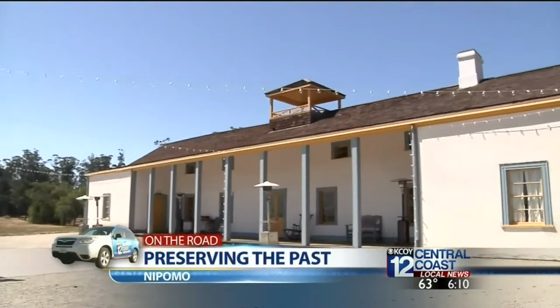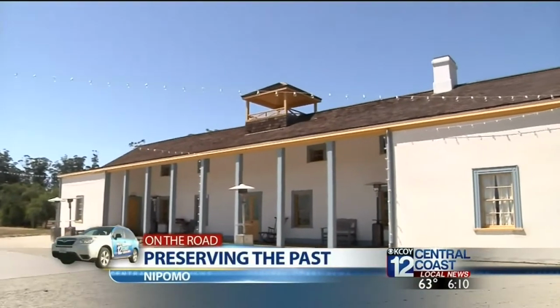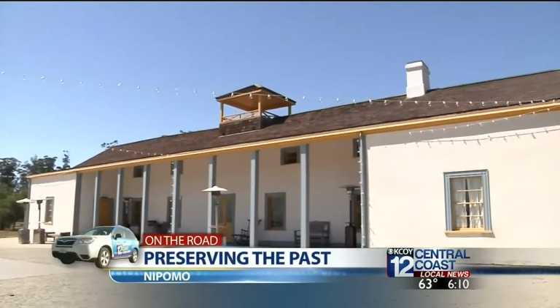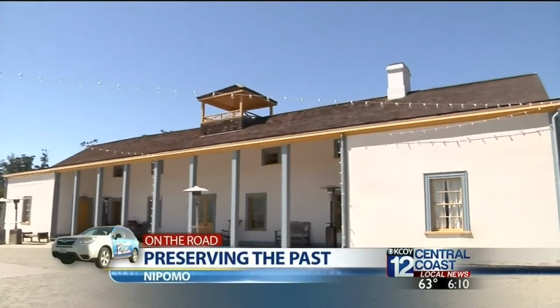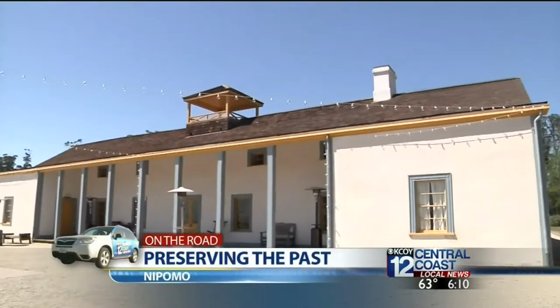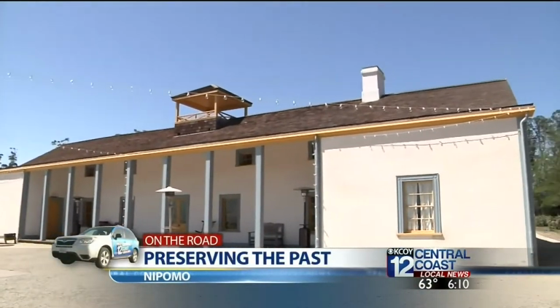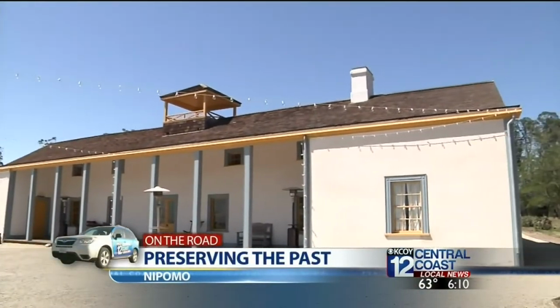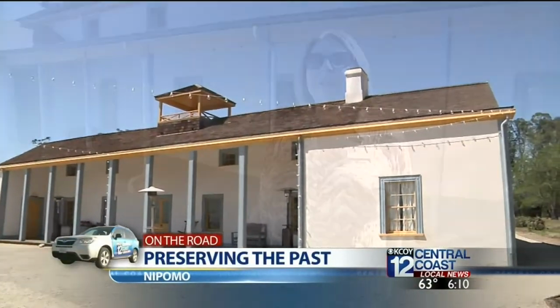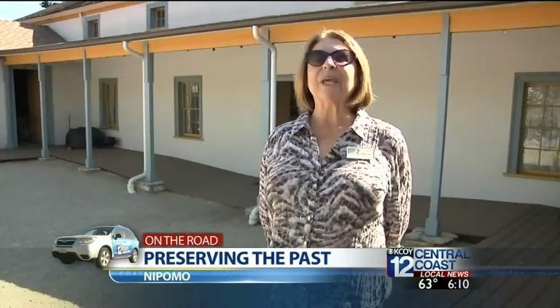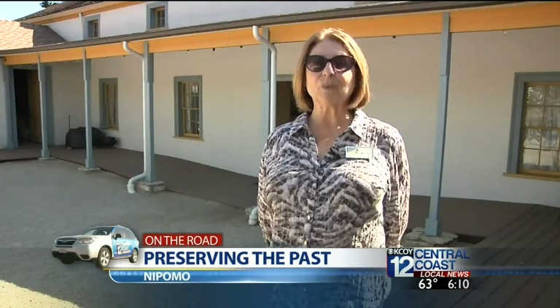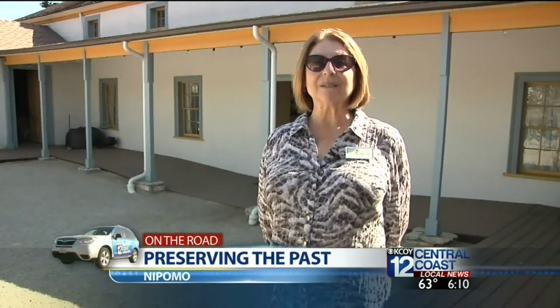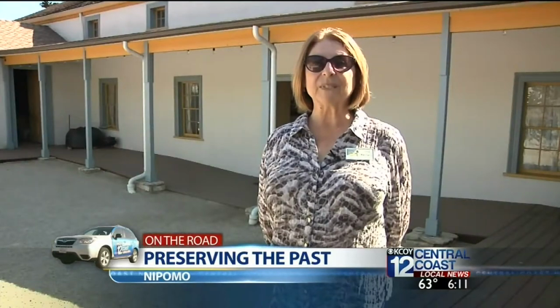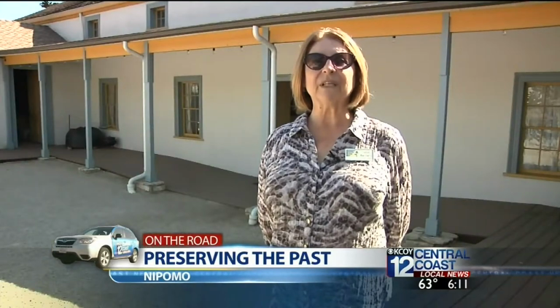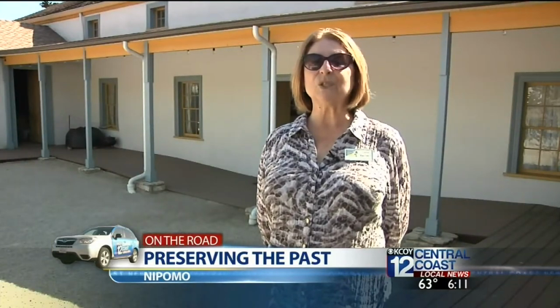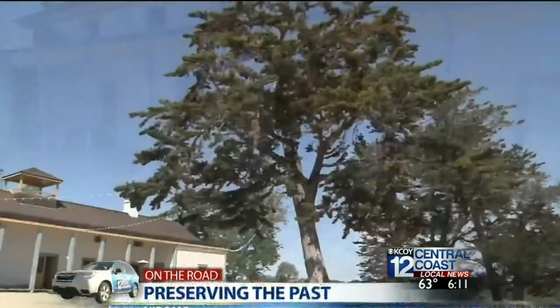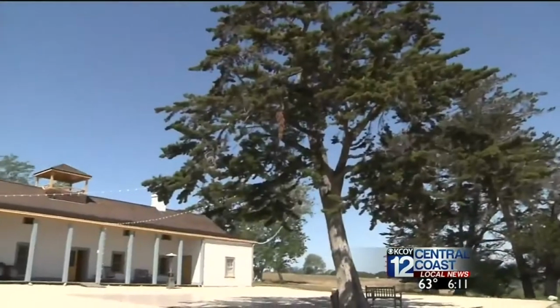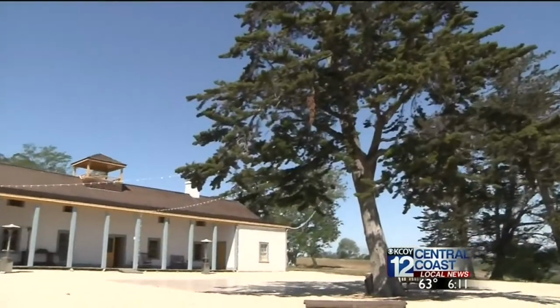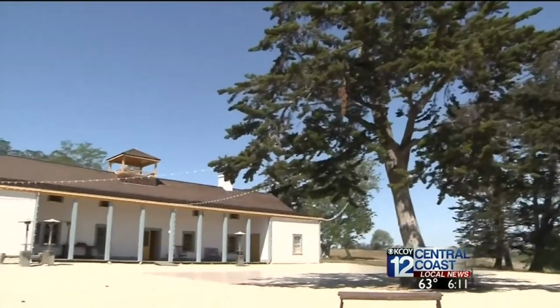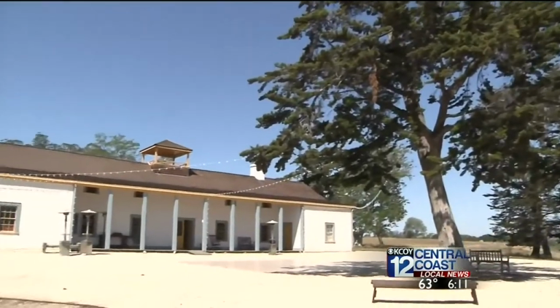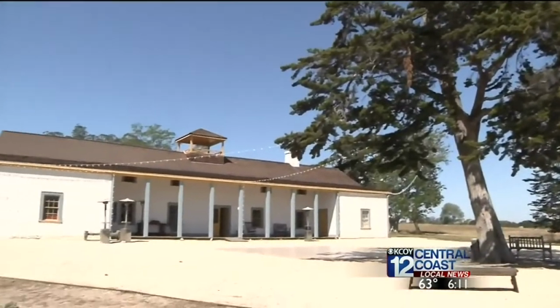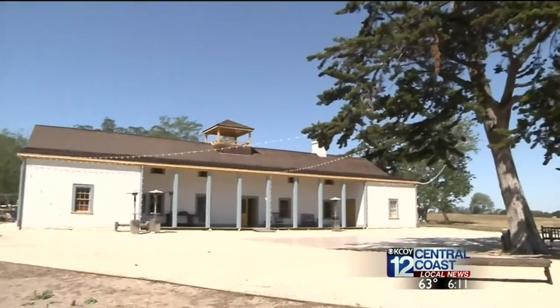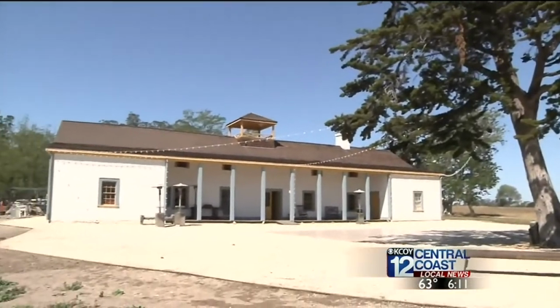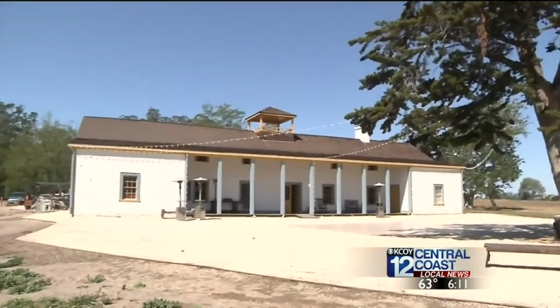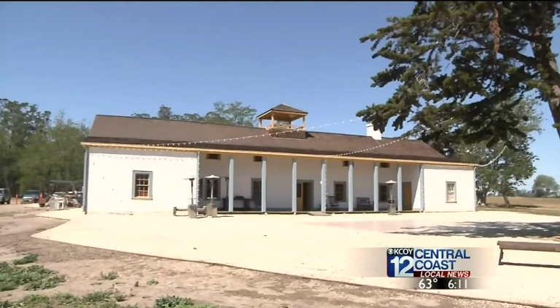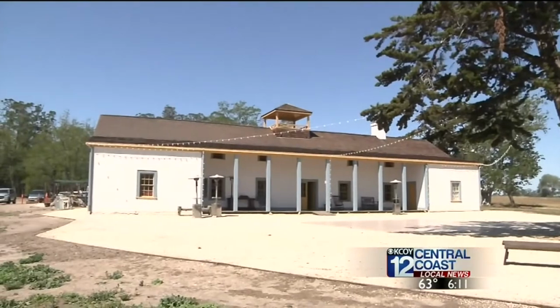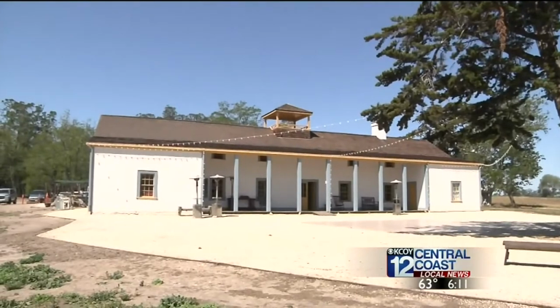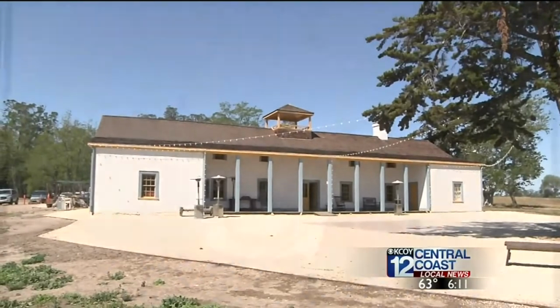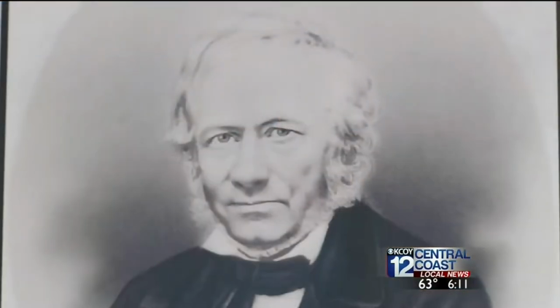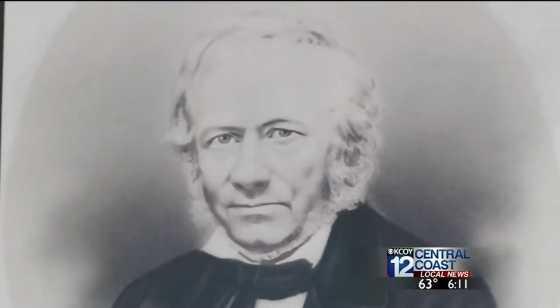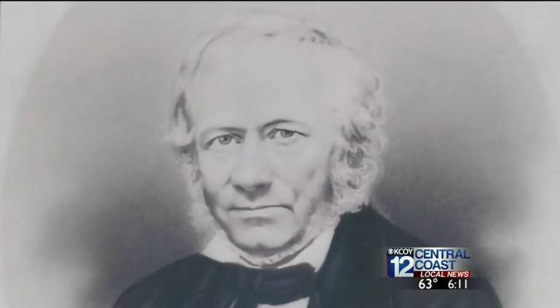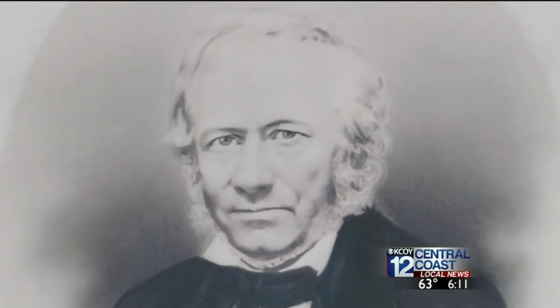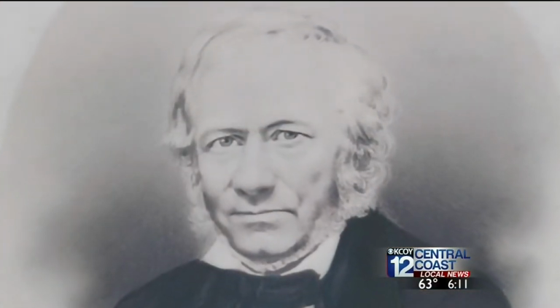It's a journey into California's past — you can go back in time, and it's very easy to do. The visit here is to understand the humble beginnings of Nipomo, founded by Captain William Dana.